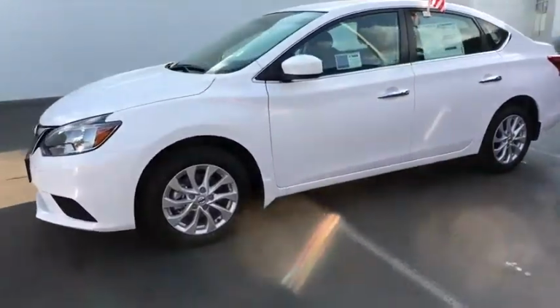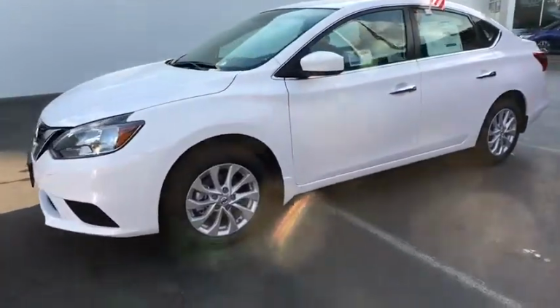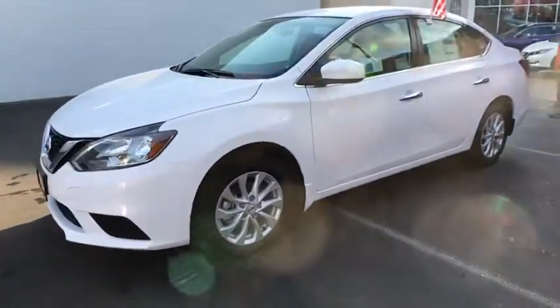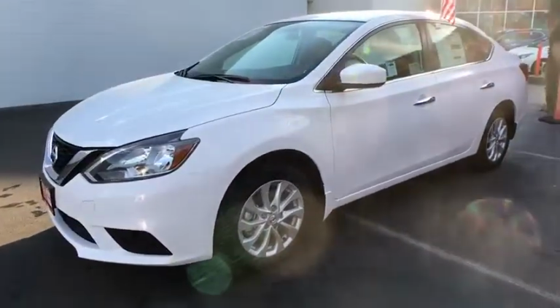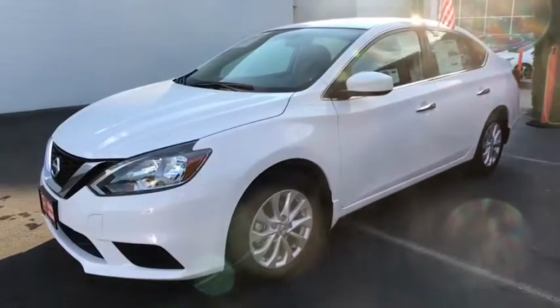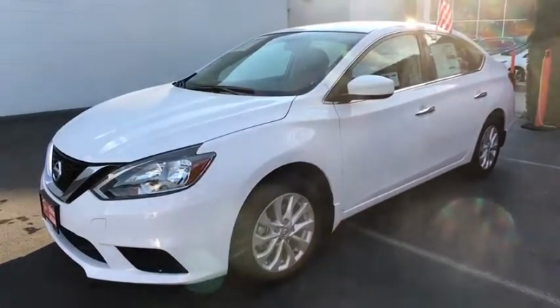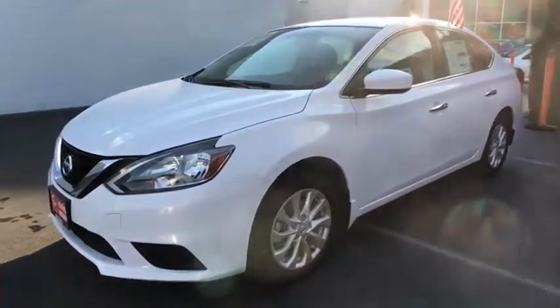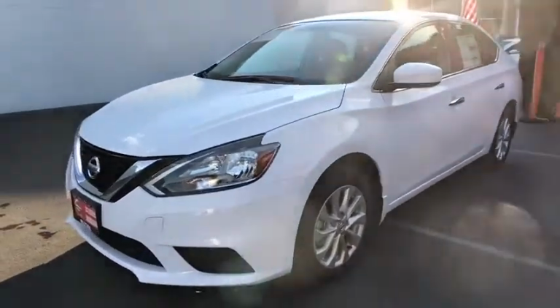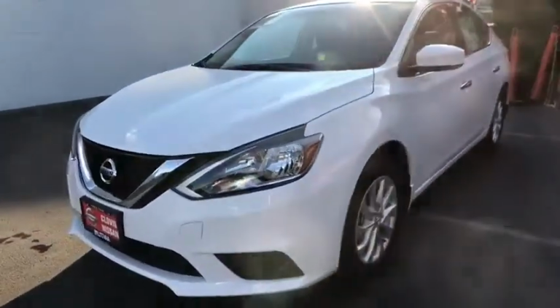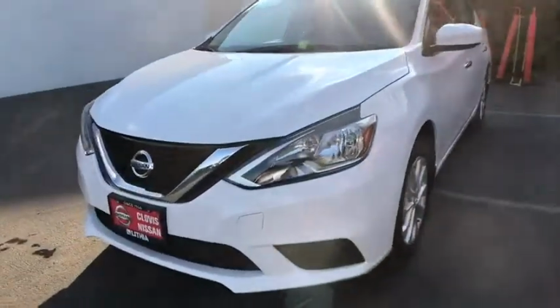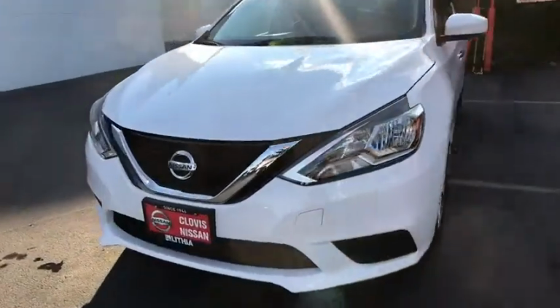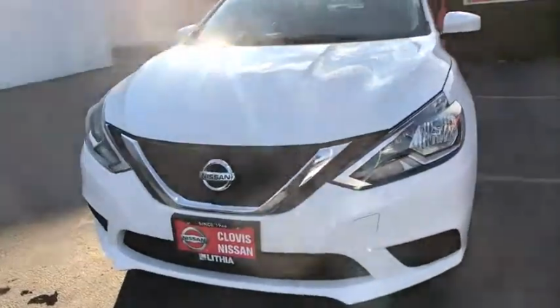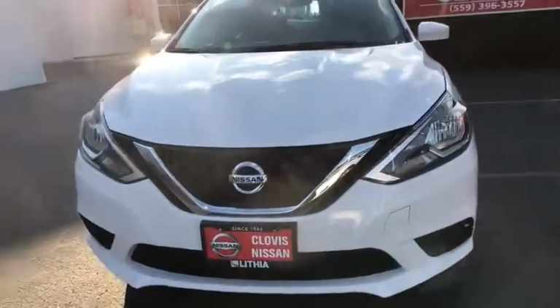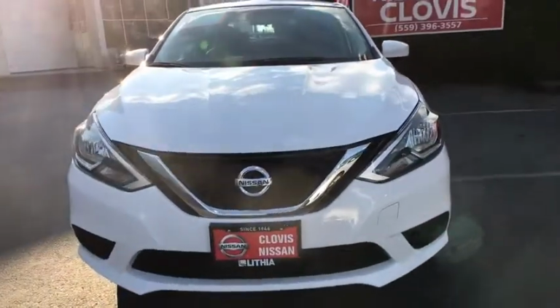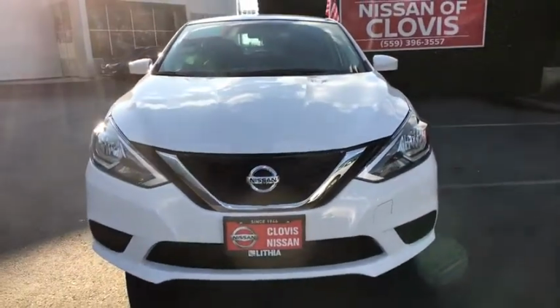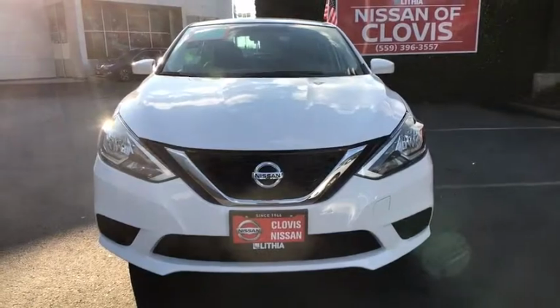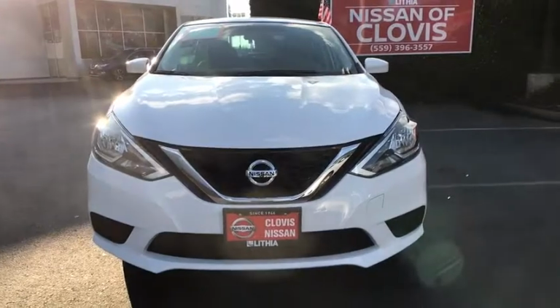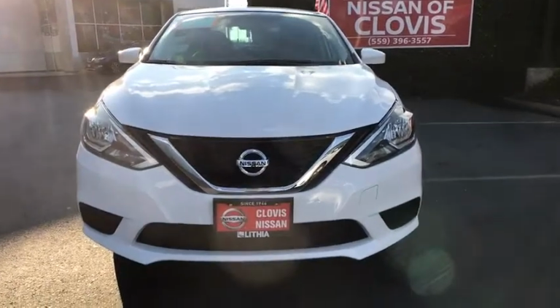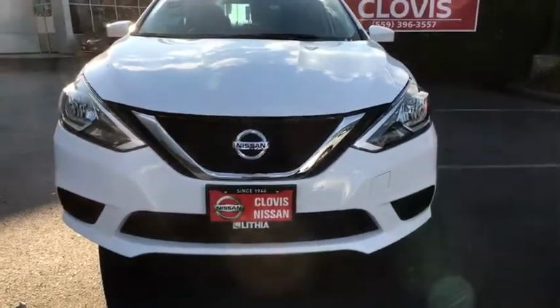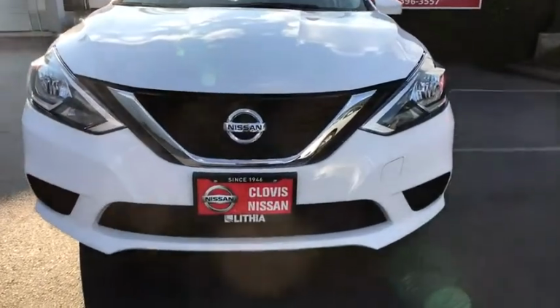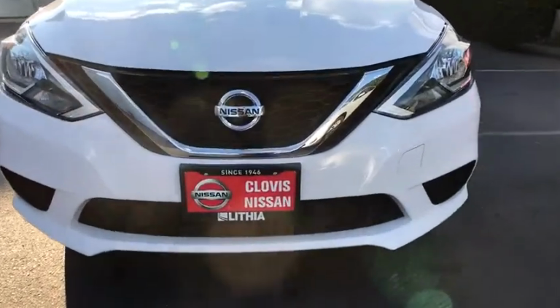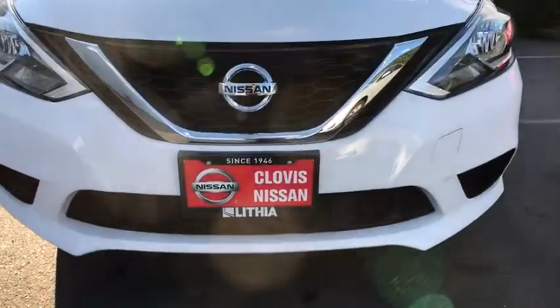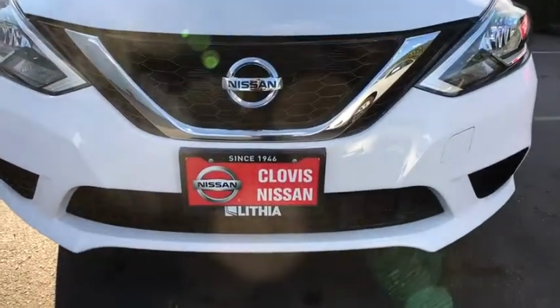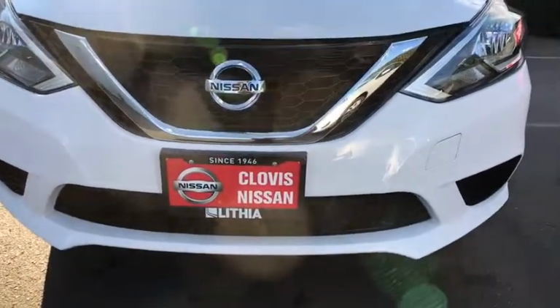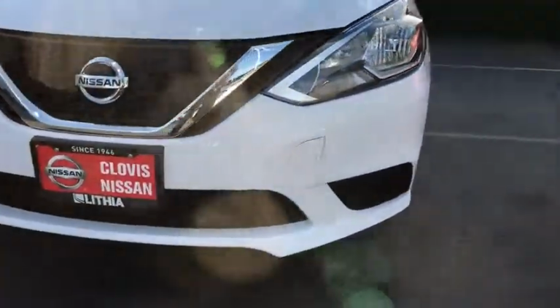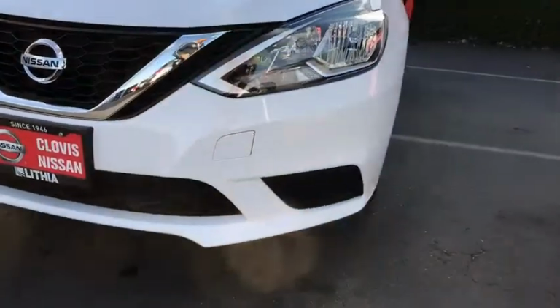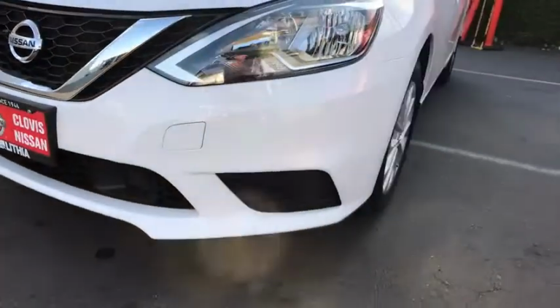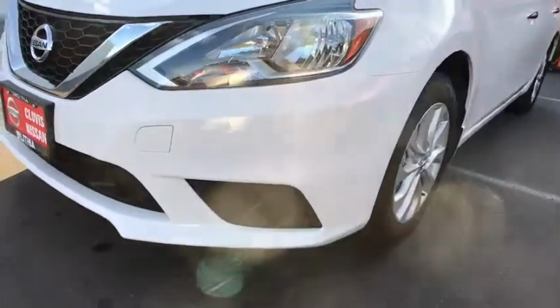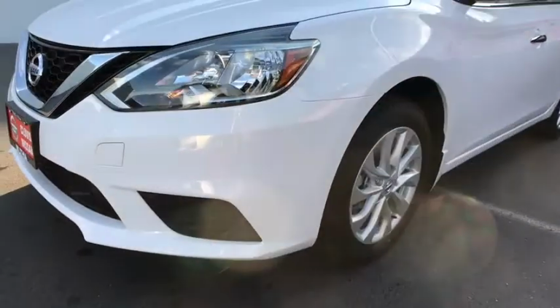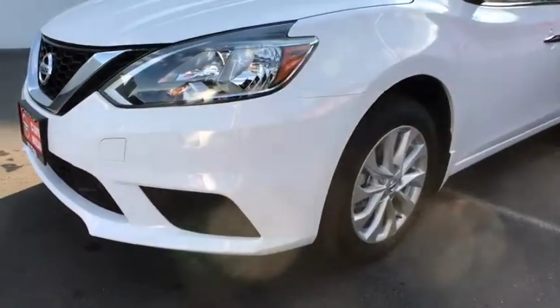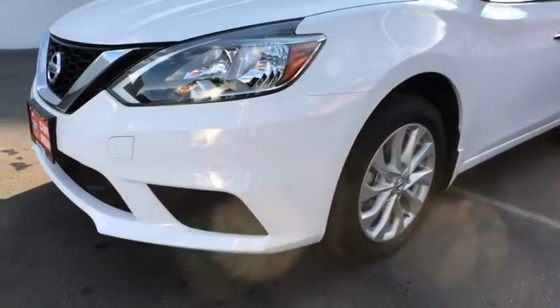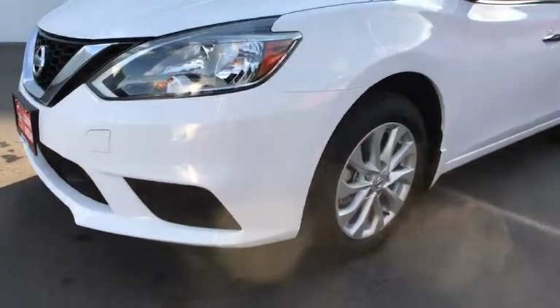Front wheel drive, auto-off headlights, trip computer, MP3 player, child safety locks, power door locks, side head airbag. This vehicle offers reliability and good looks at a great price. So come in and take a test drive today.